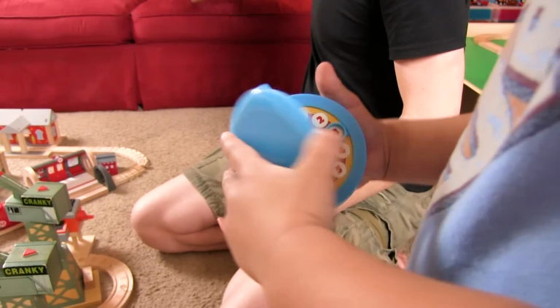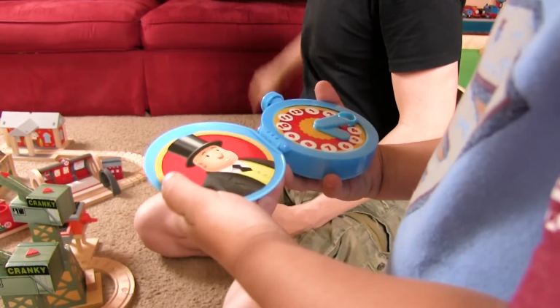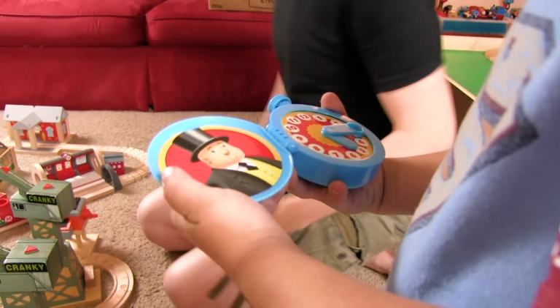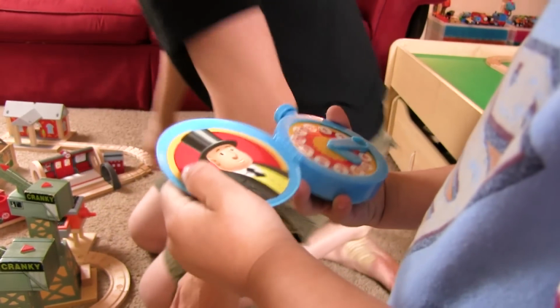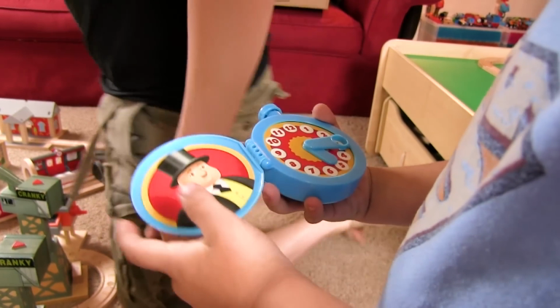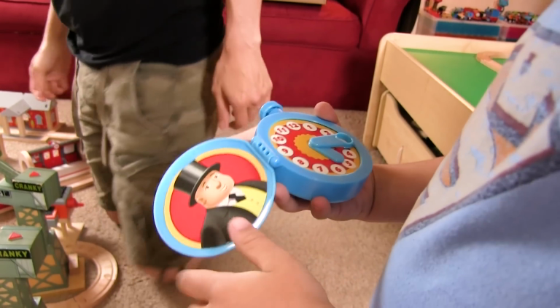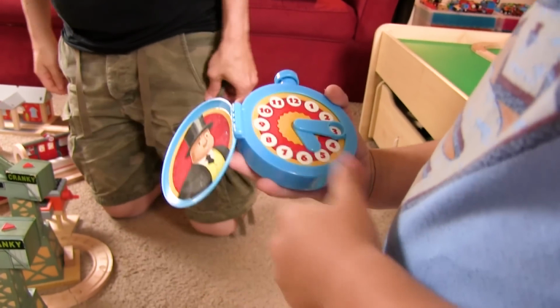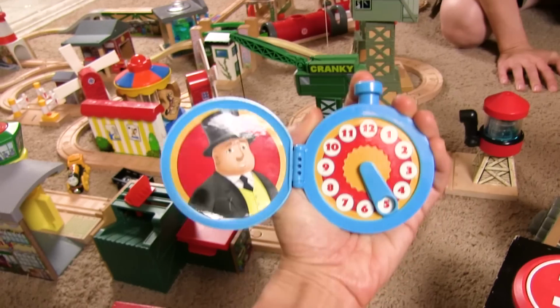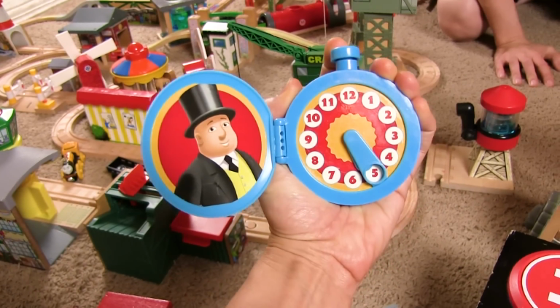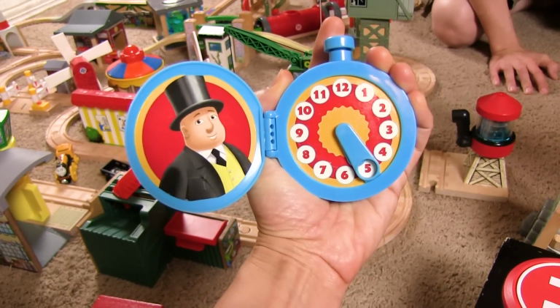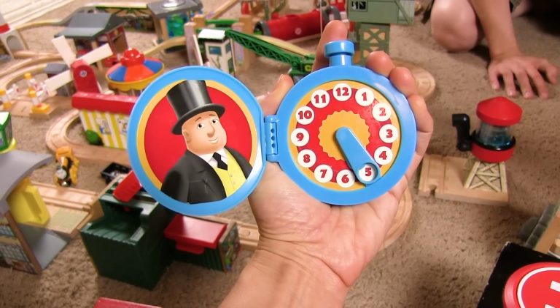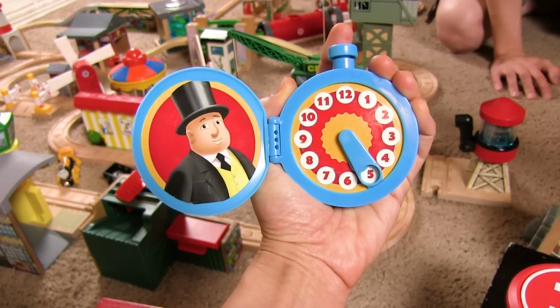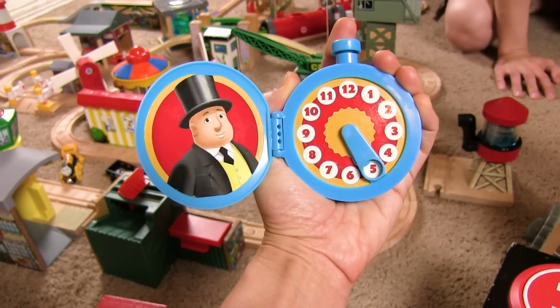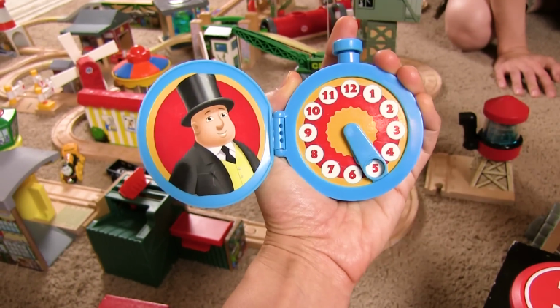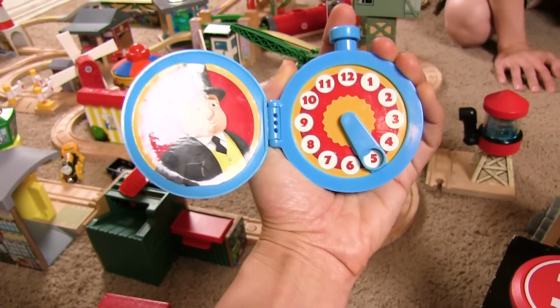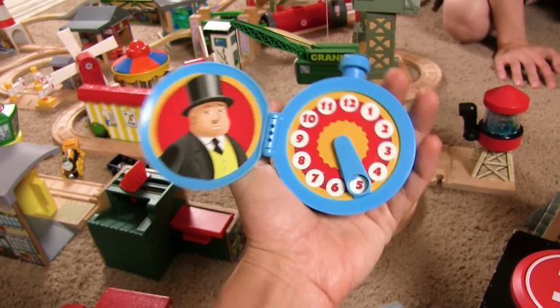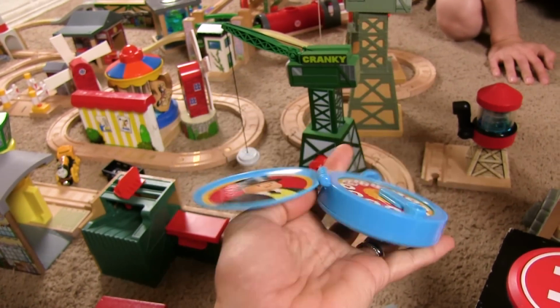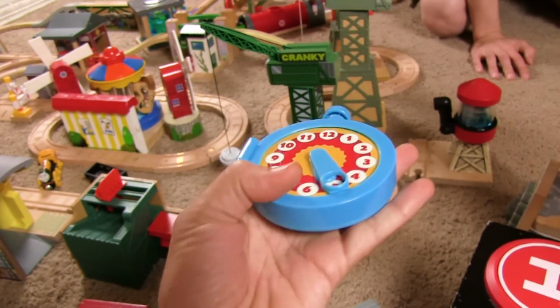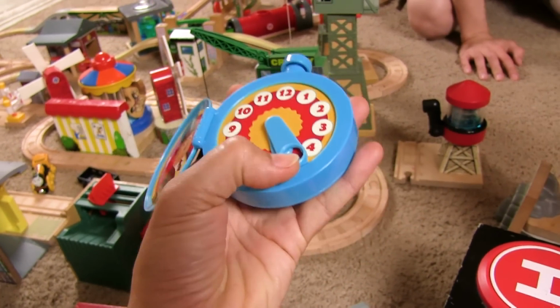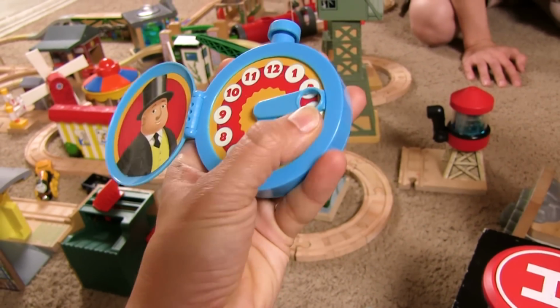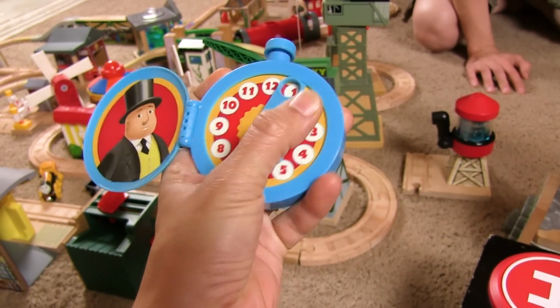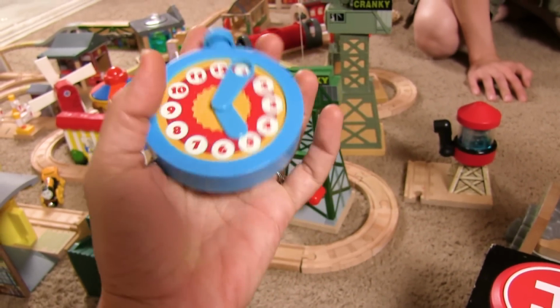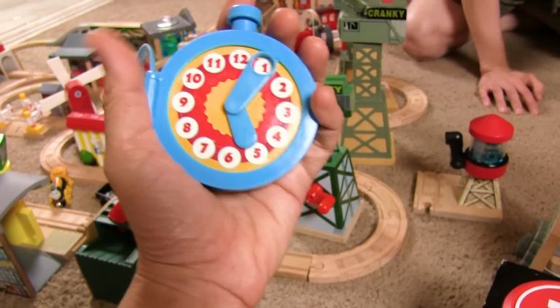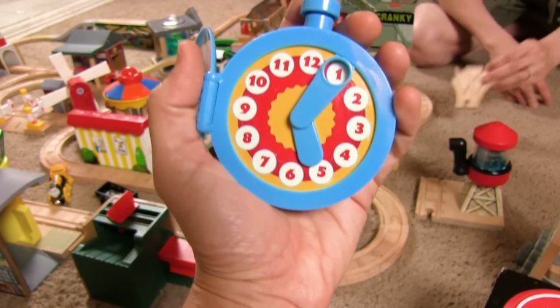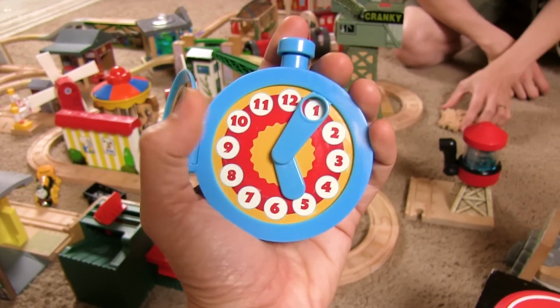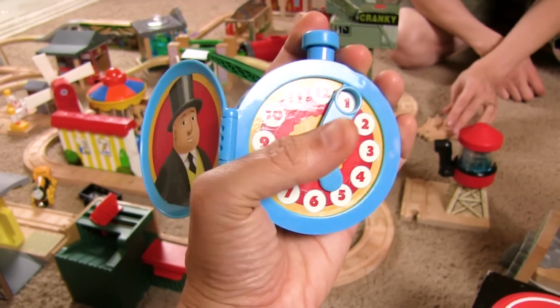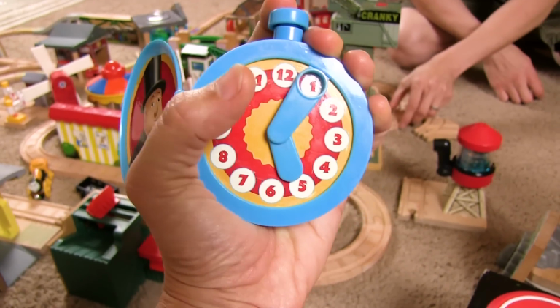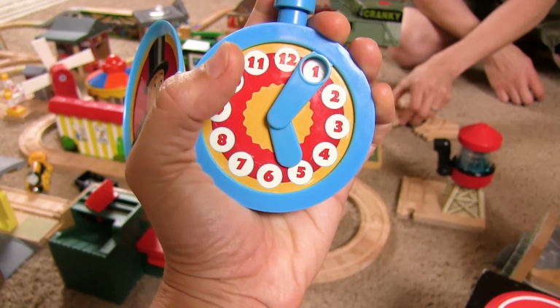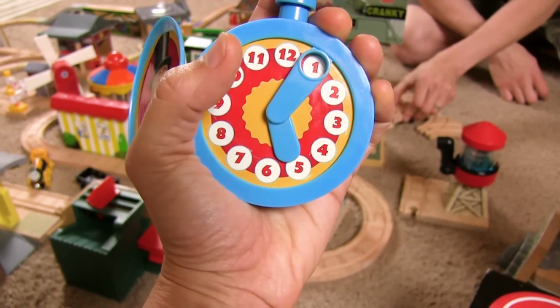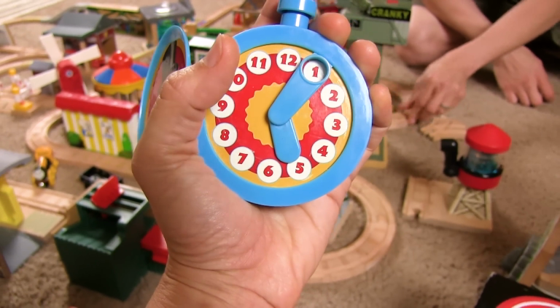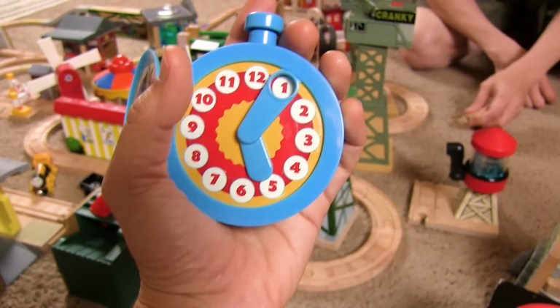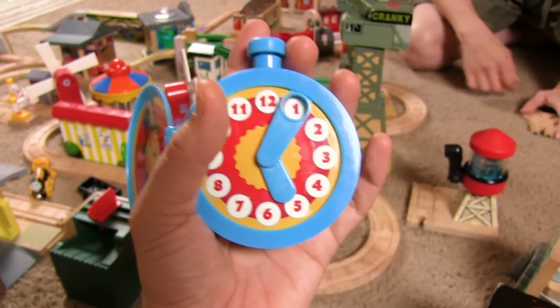That's our Sir Topham Hat that we got in our little badge. Five. It's 525, but let's put it on 505. Five. Five. That's right!